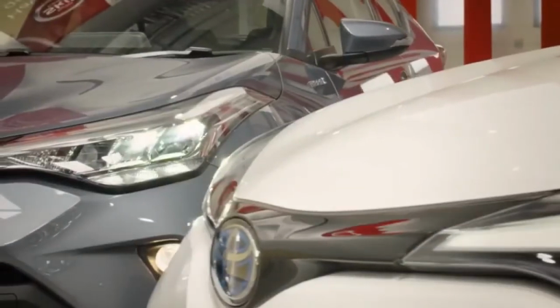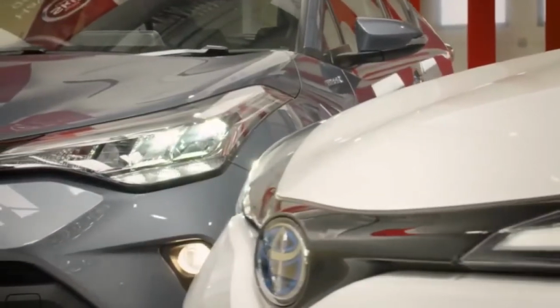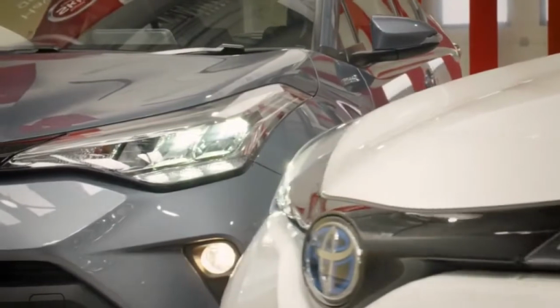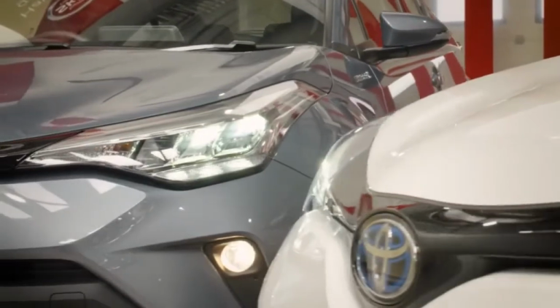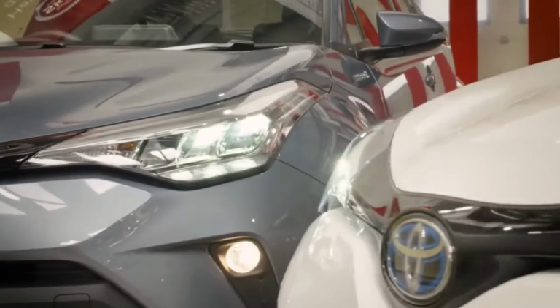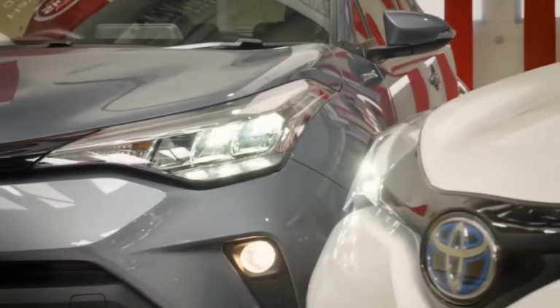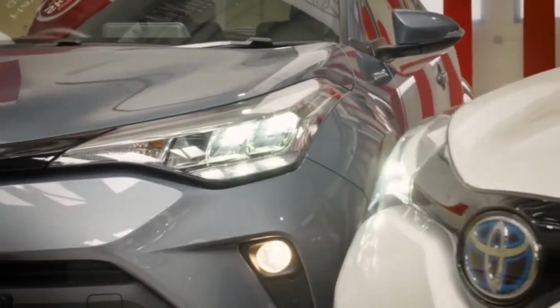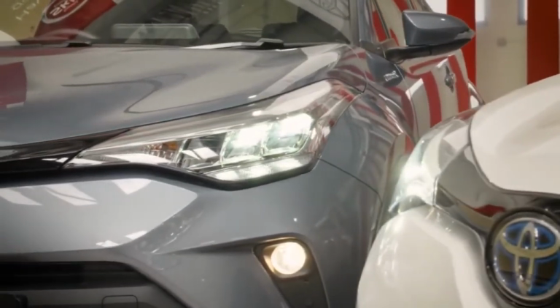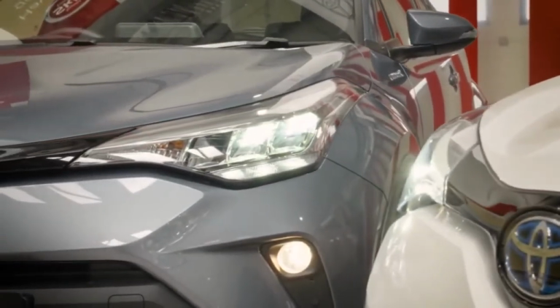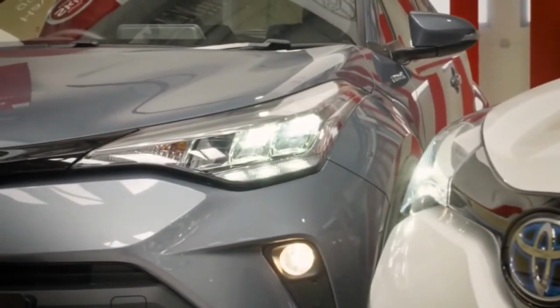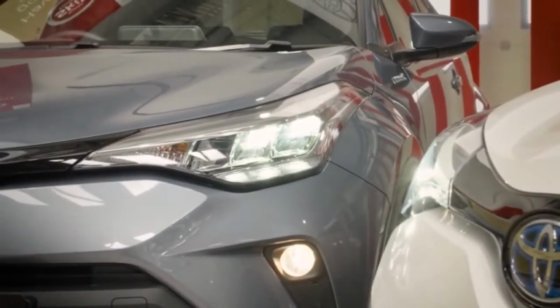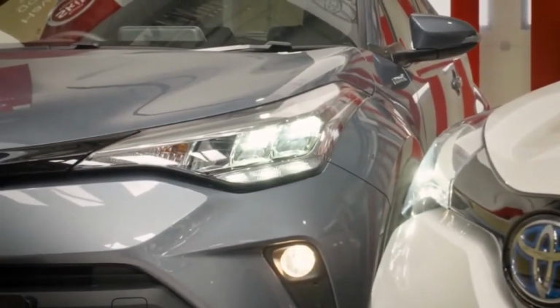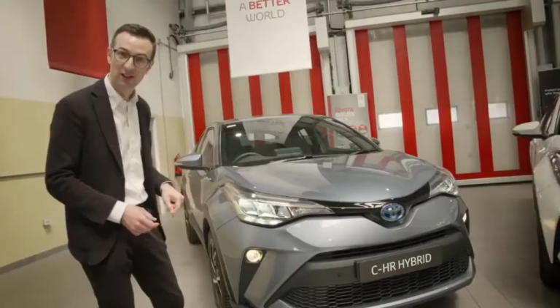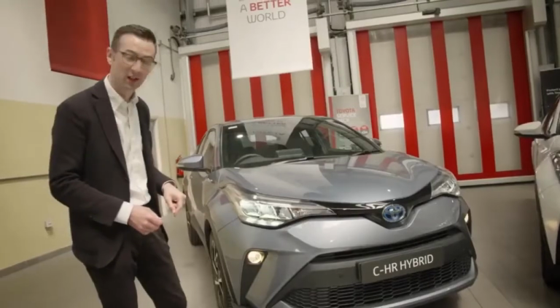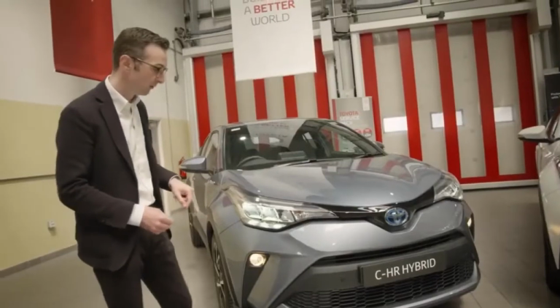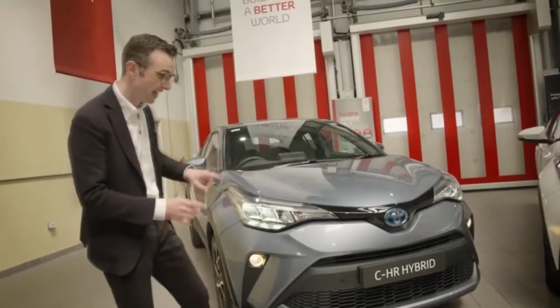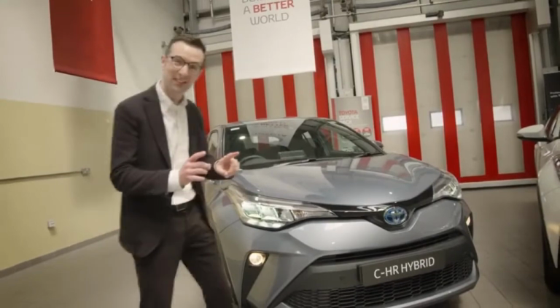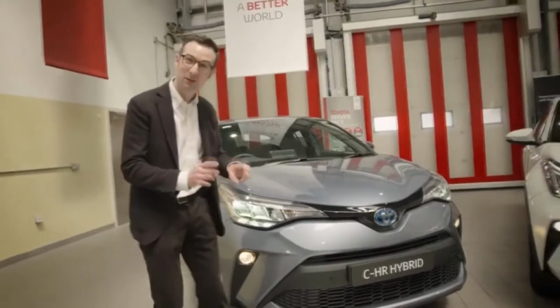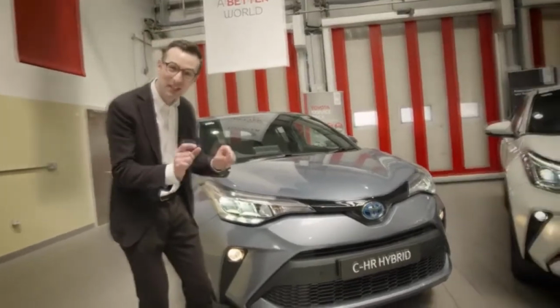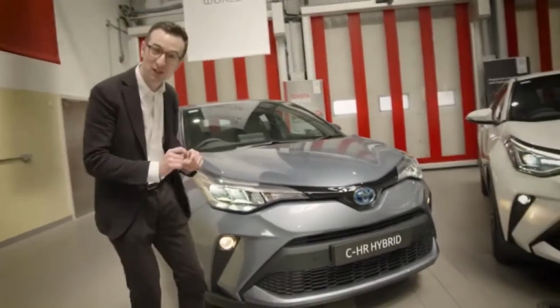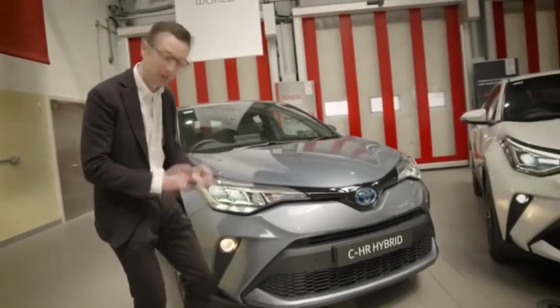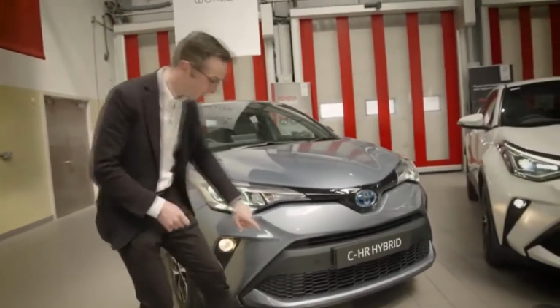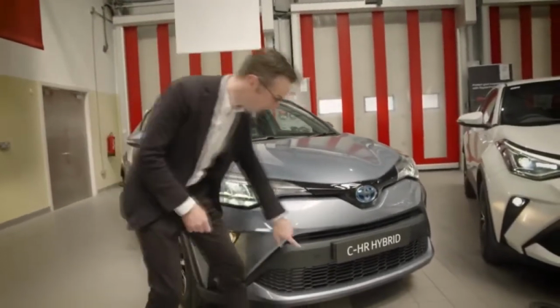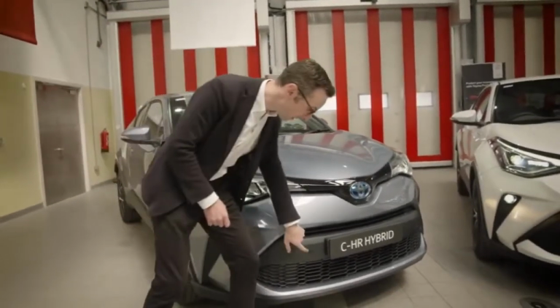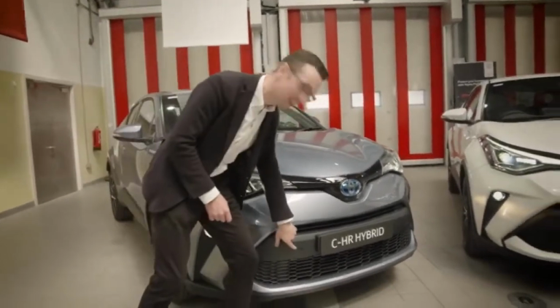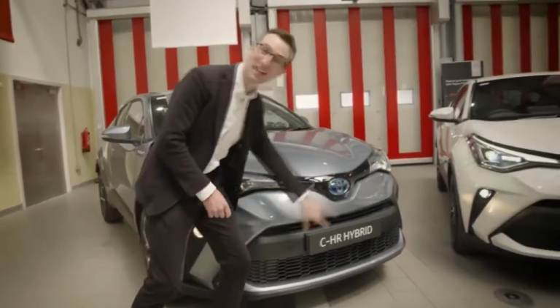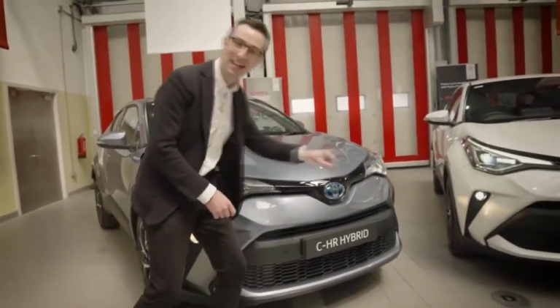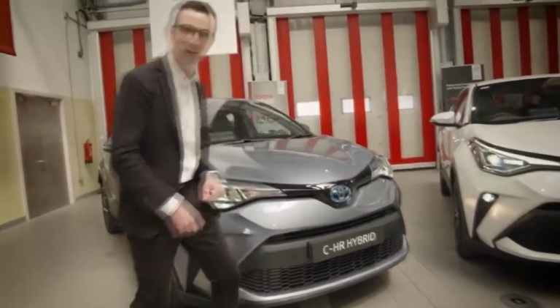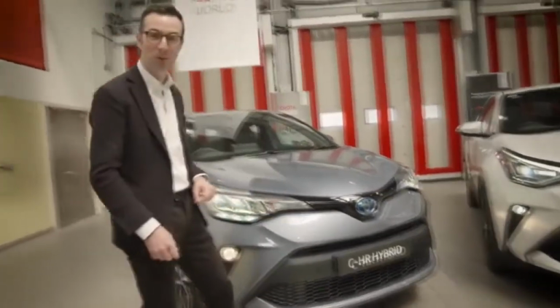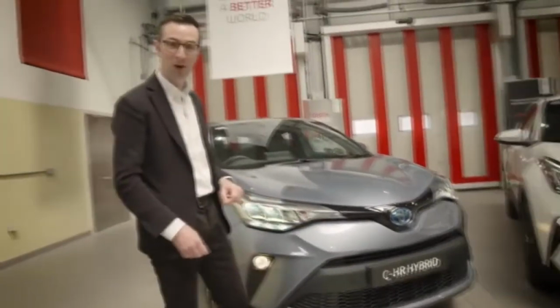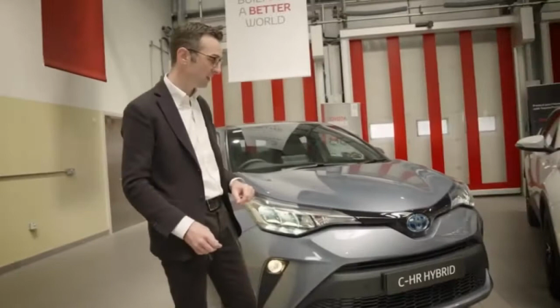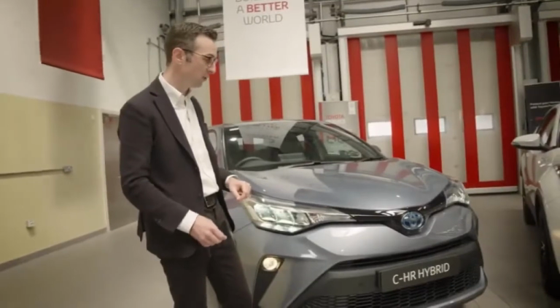The front headlights are LED, and we have LED daytime running lights, and we also have fog lights here as well. As you can see, we've seamlessly integrated front and rear parking sensors into the bumper of the CH-R.